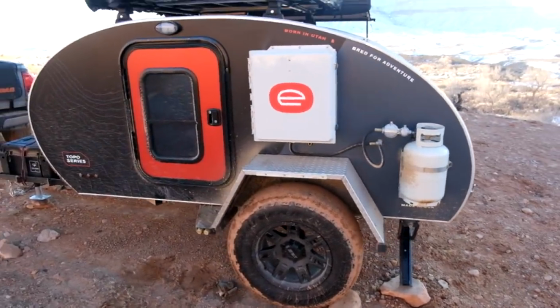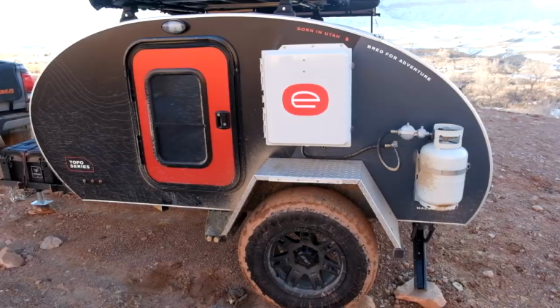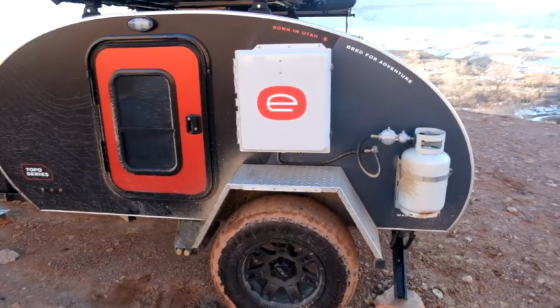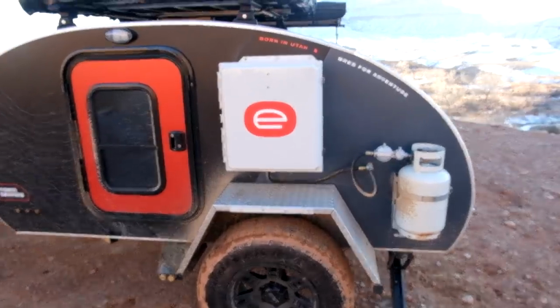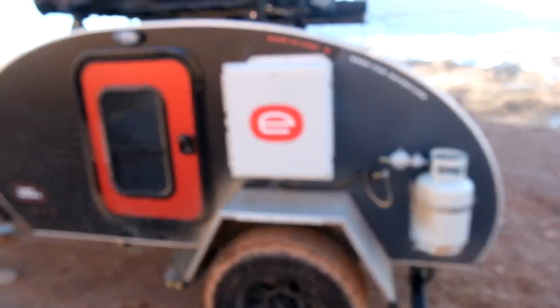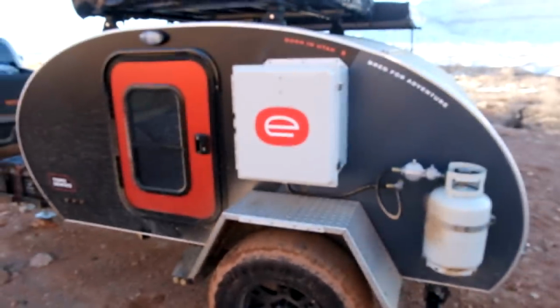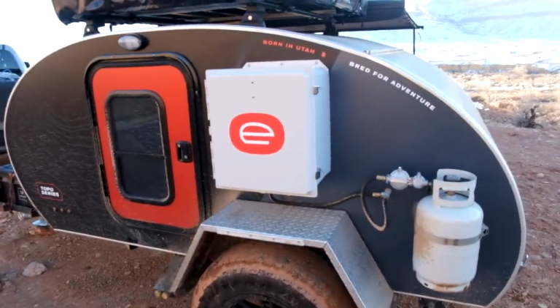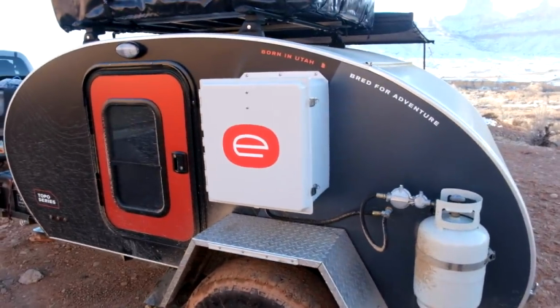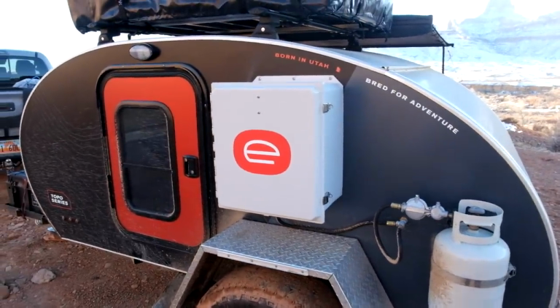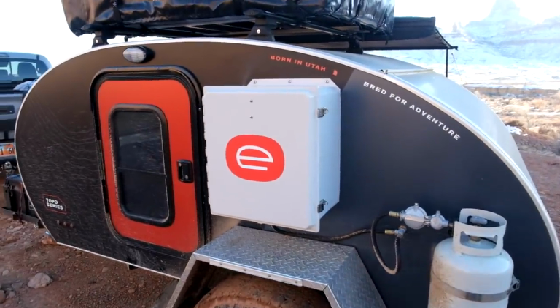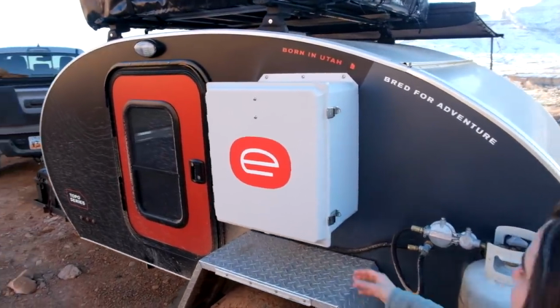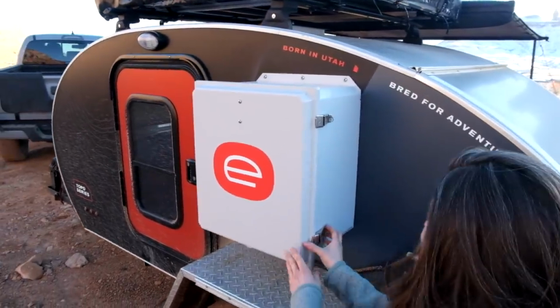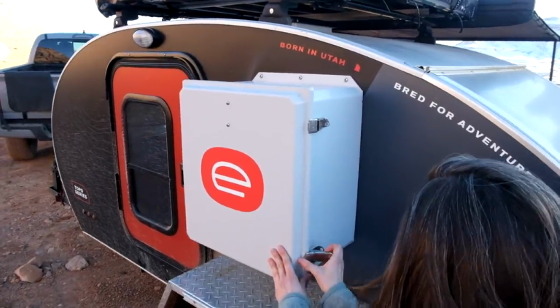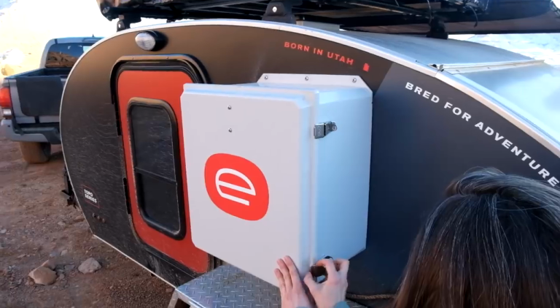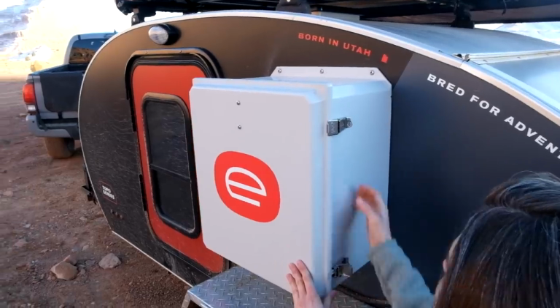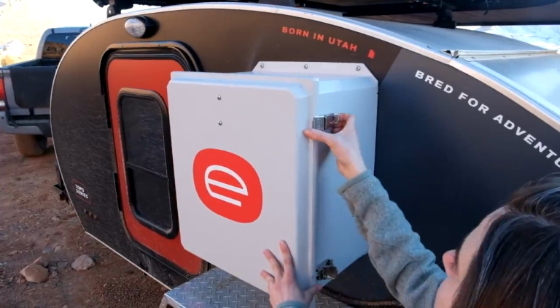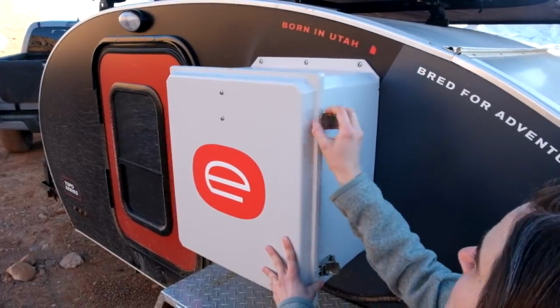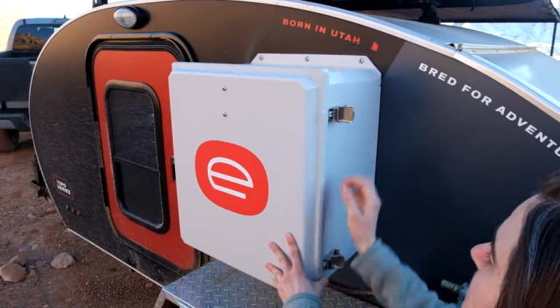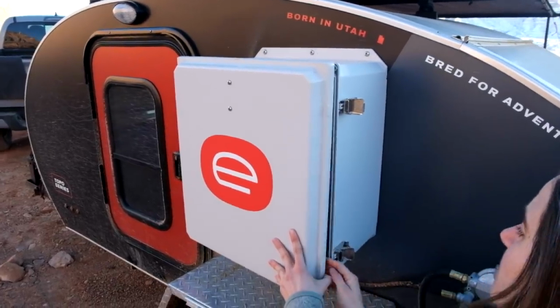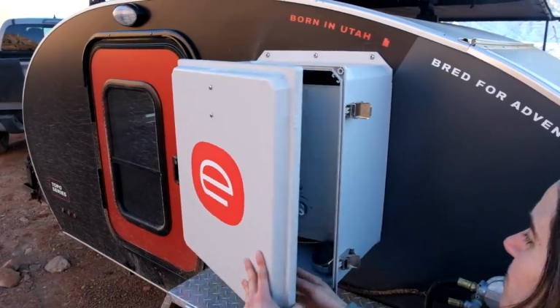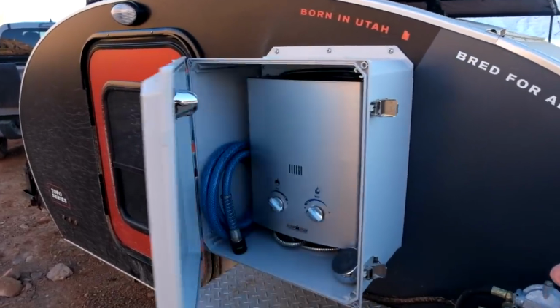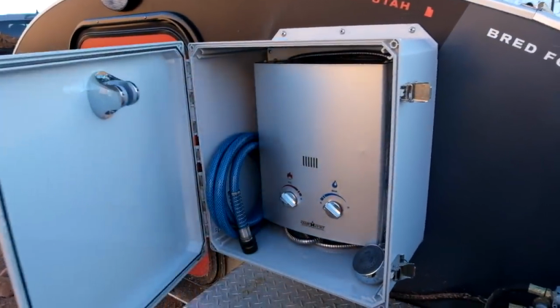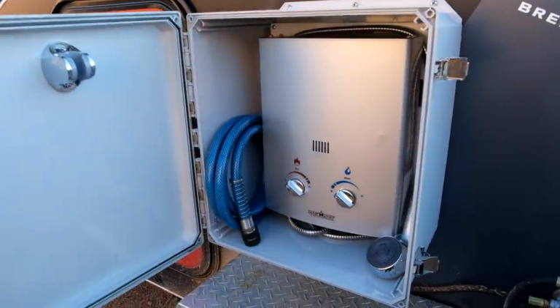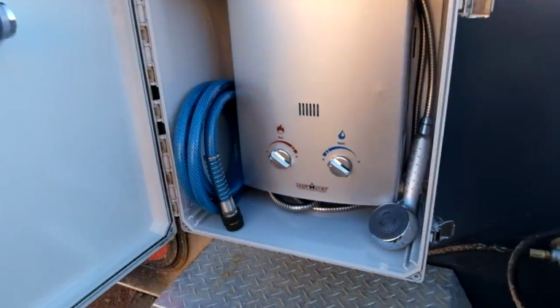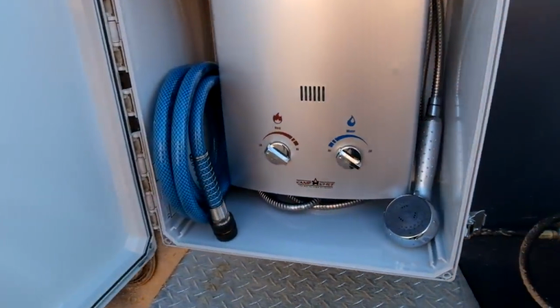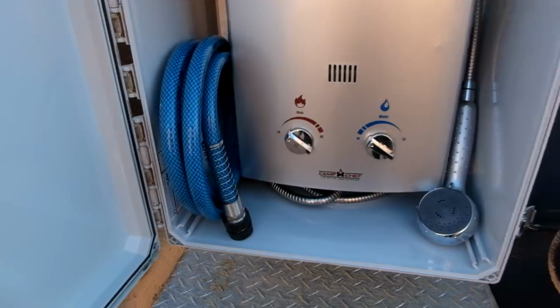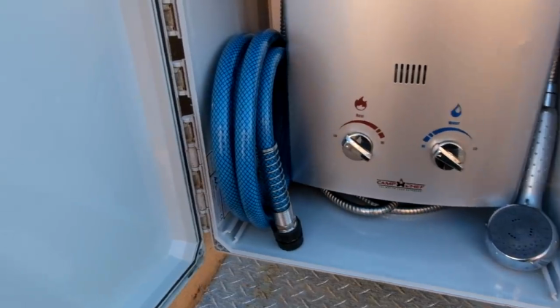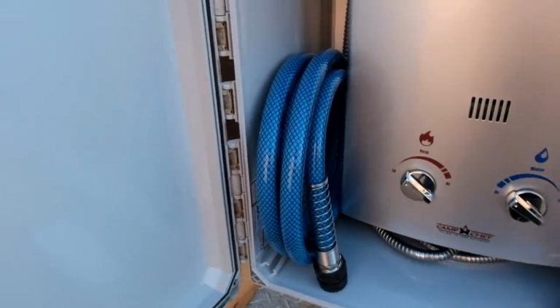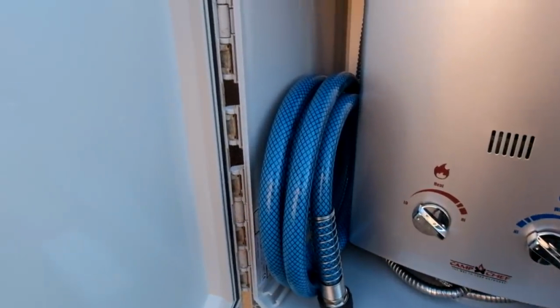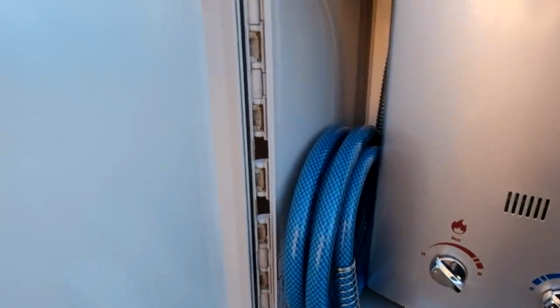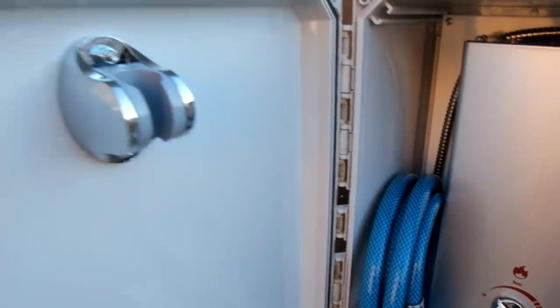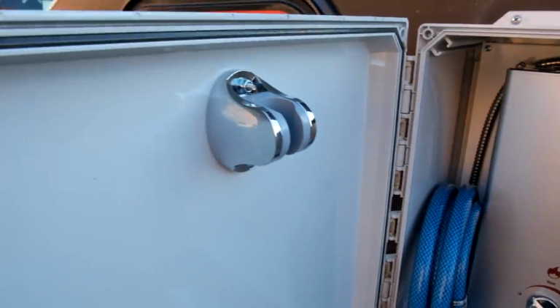Moving around here, we have the propane and also the shower box. Inside you can see the on-demand hot water heater and shower, which comes with a BPA-free hose and a mount for it on the side.